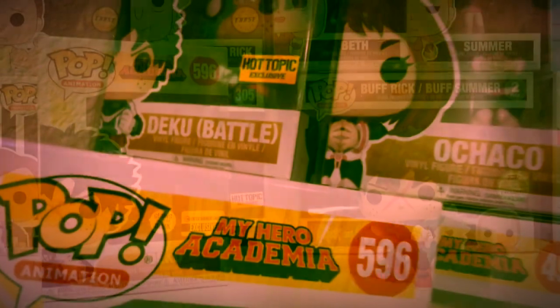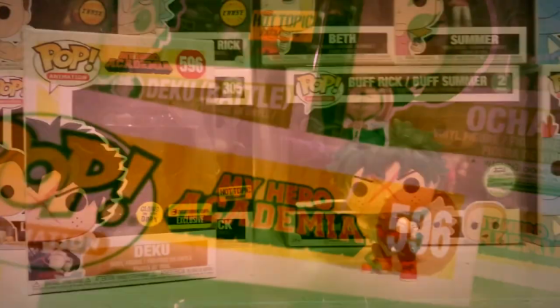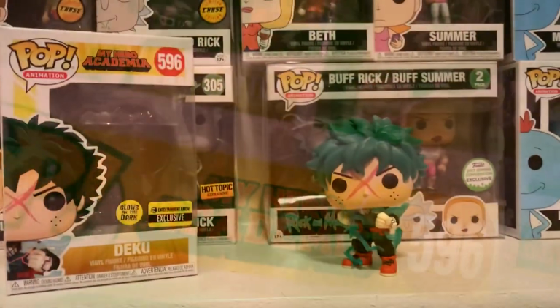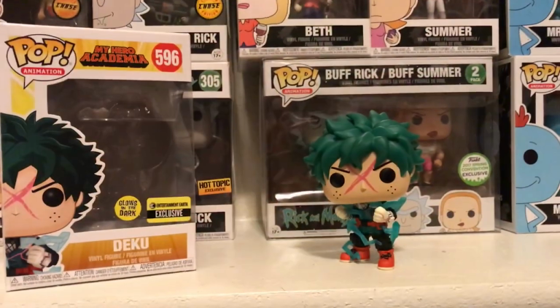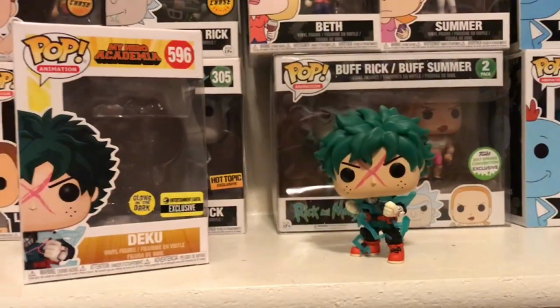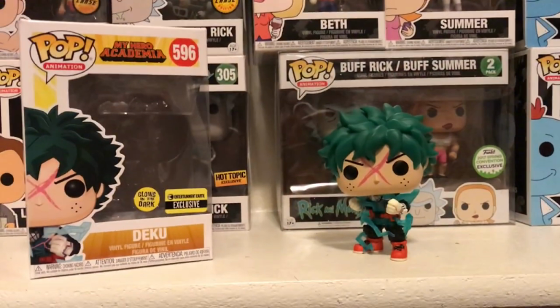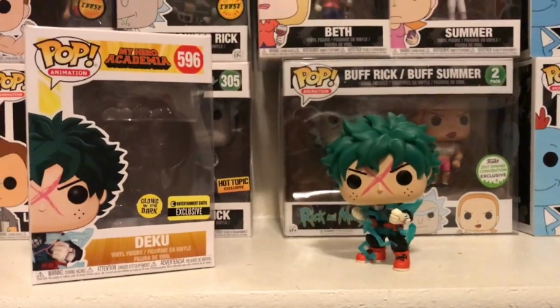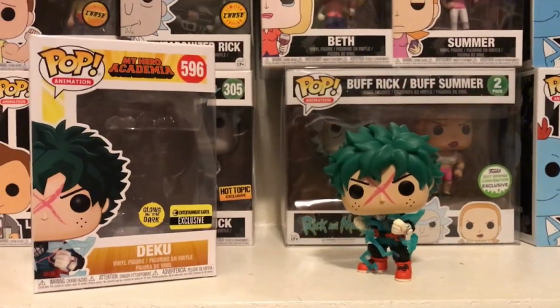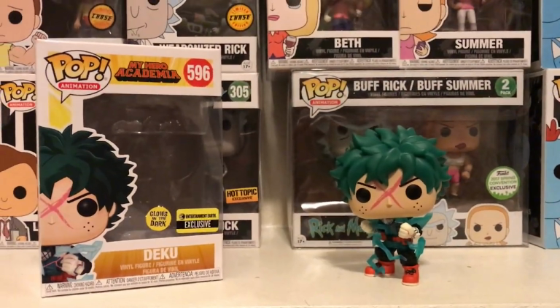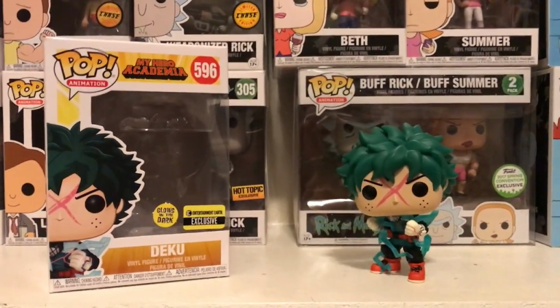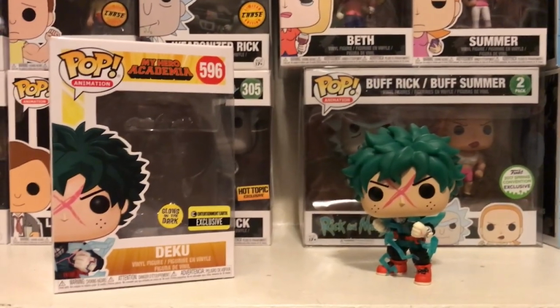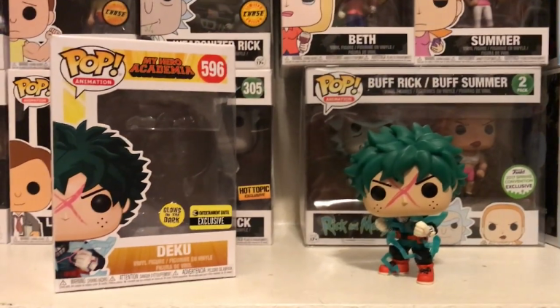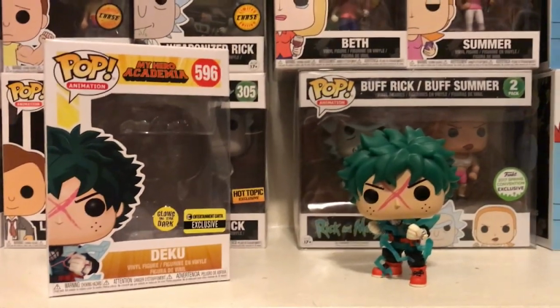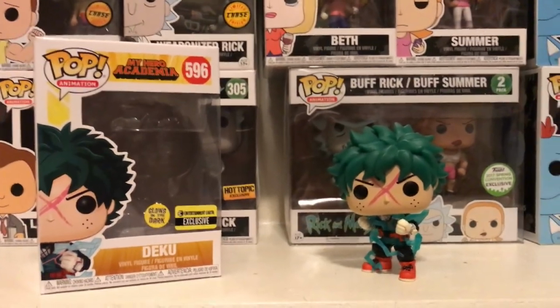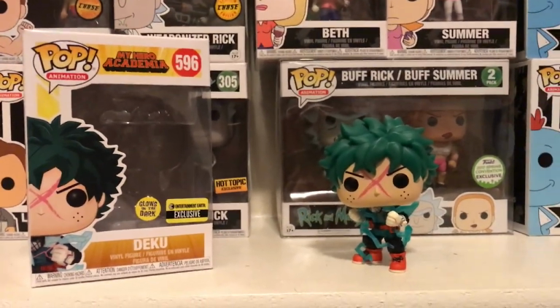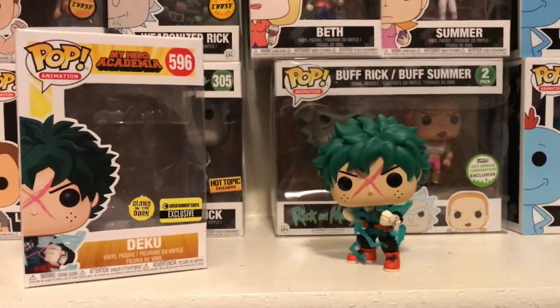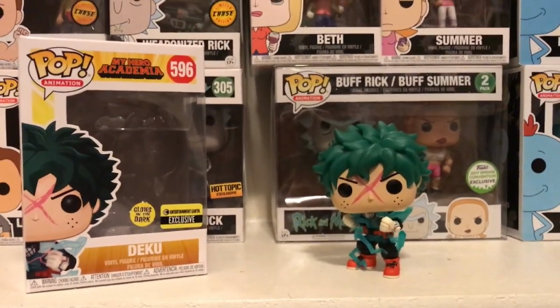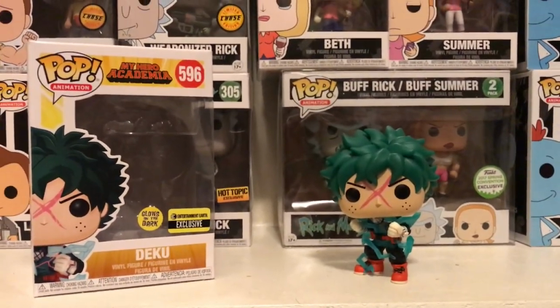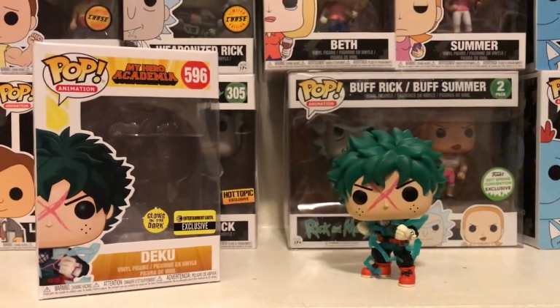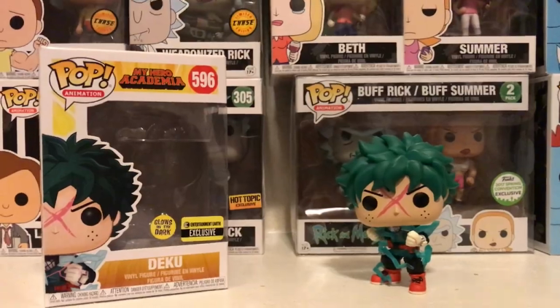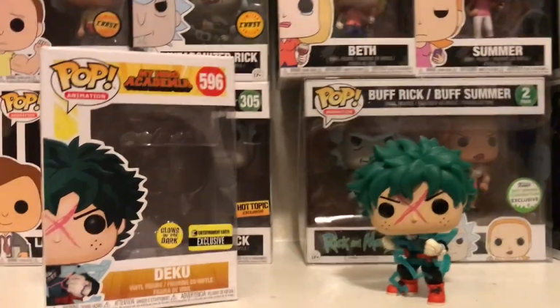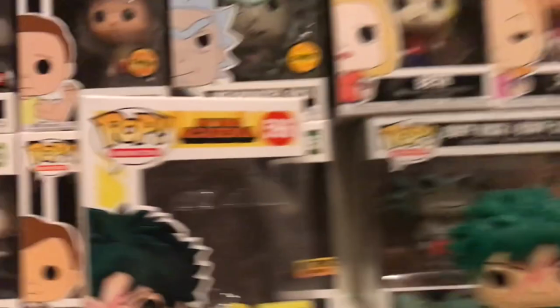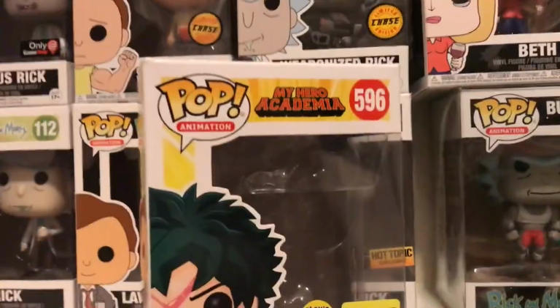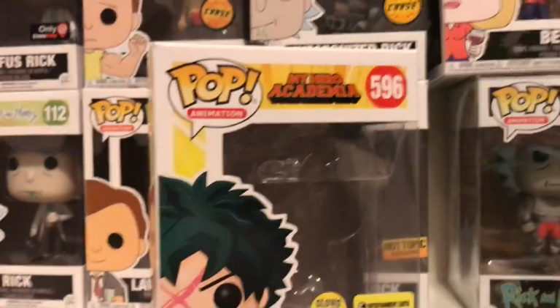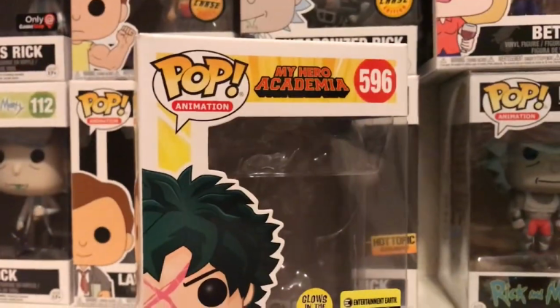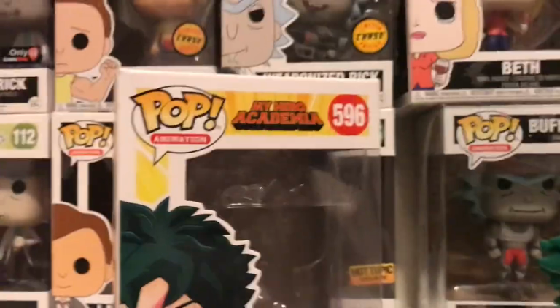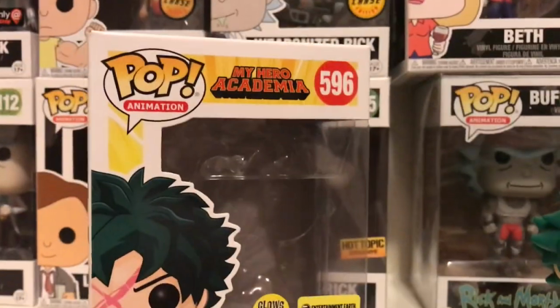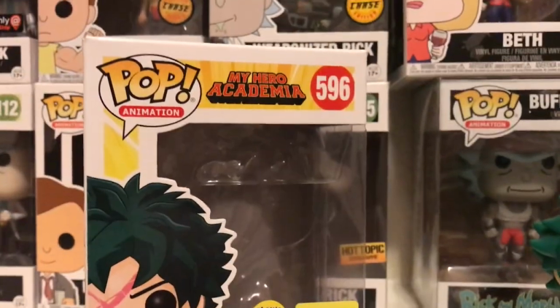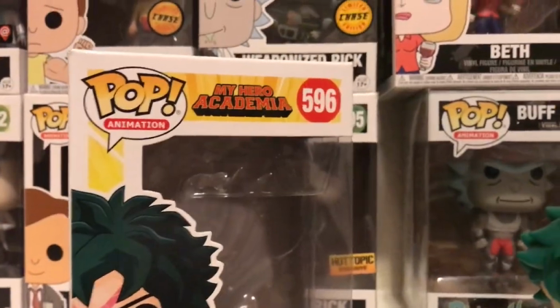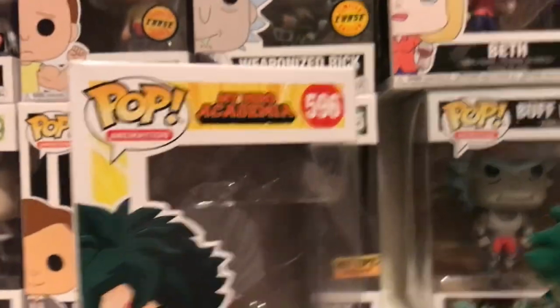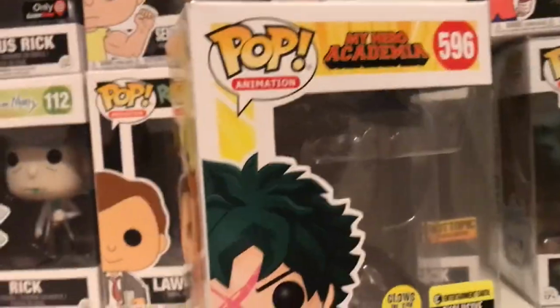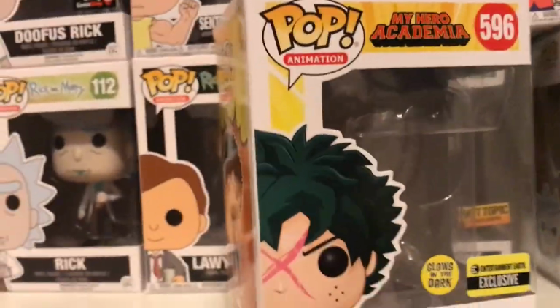What's up guys, Chase the Dark Sager with another Funko Pop review of Deku from My Hero Academia, number 596, any animation.